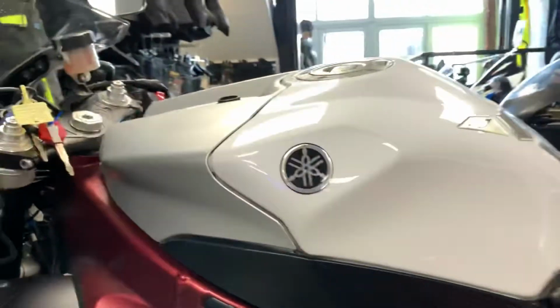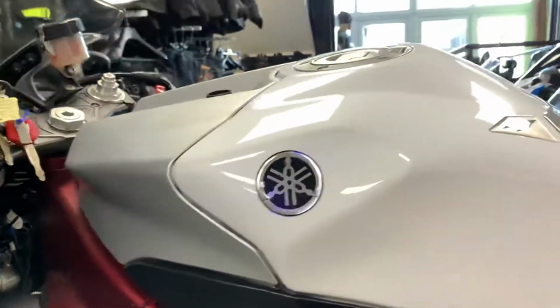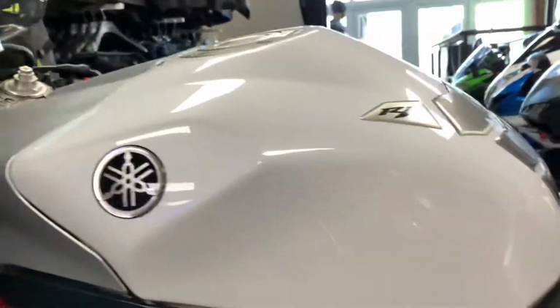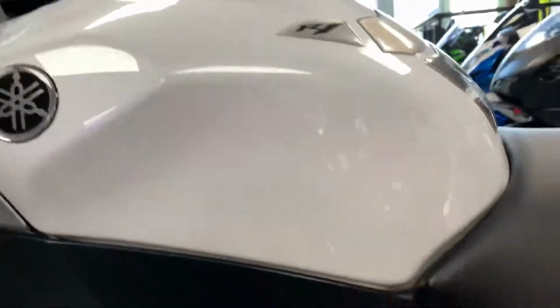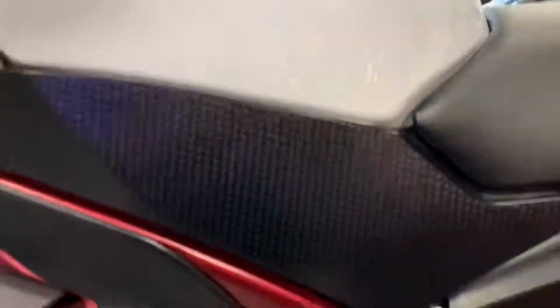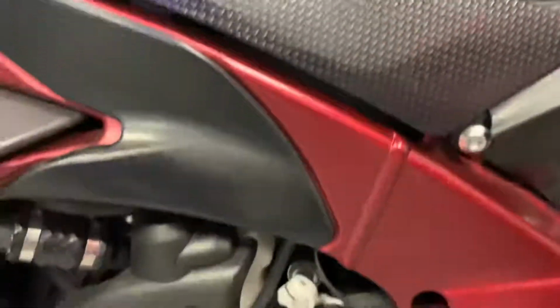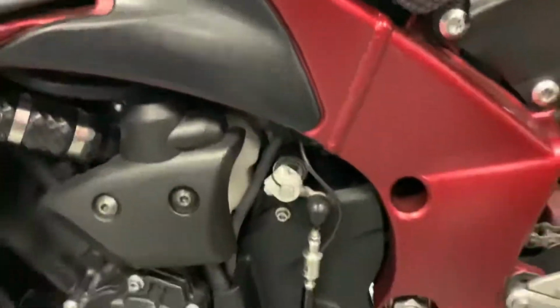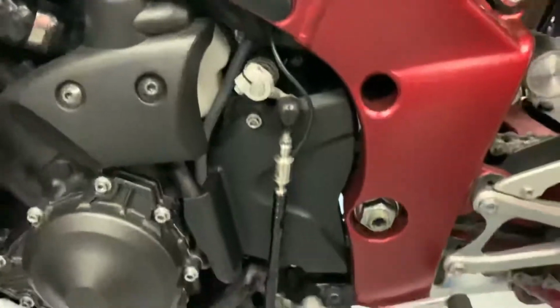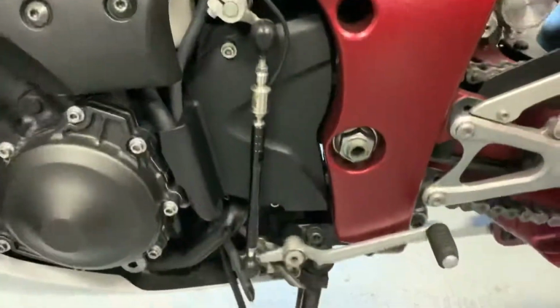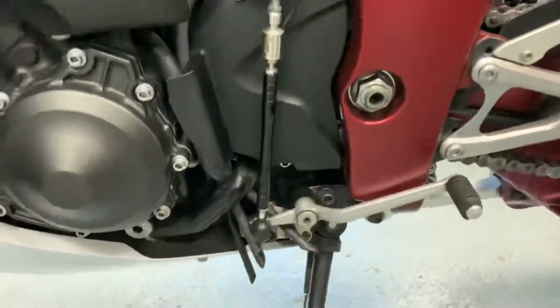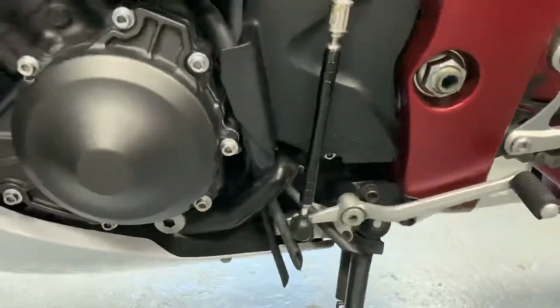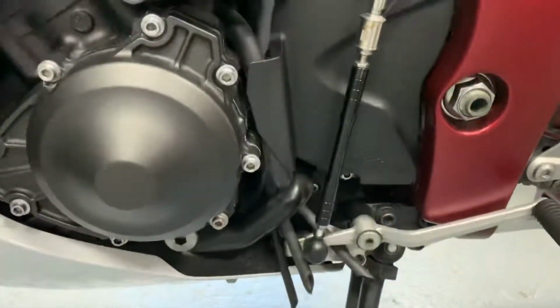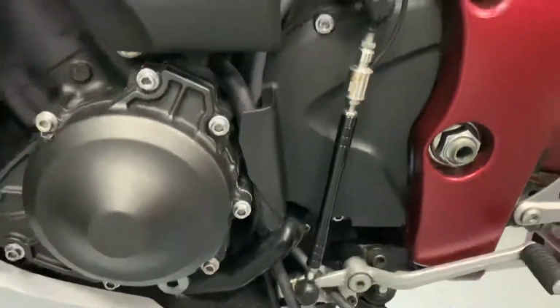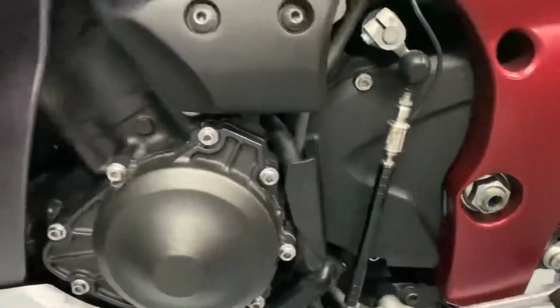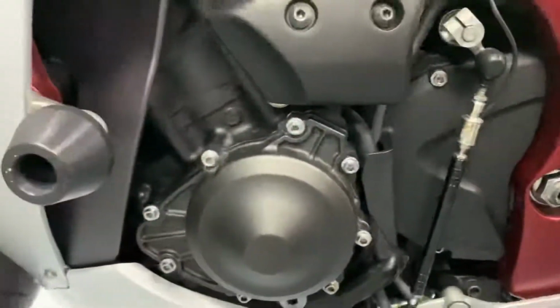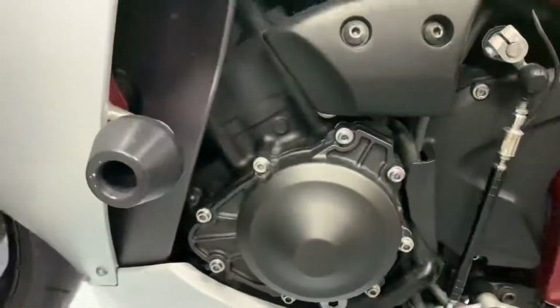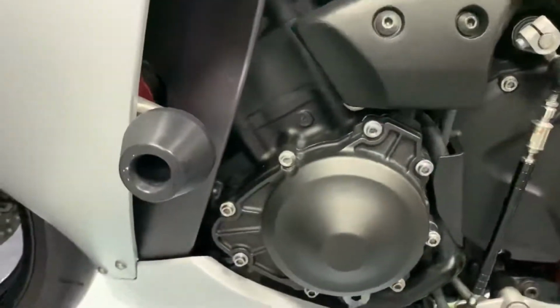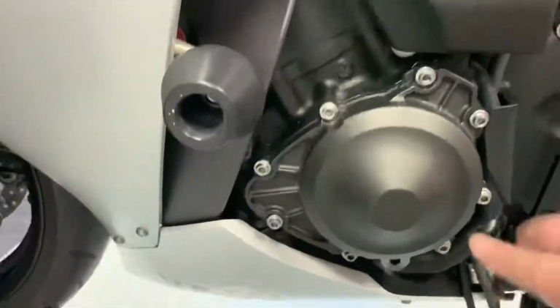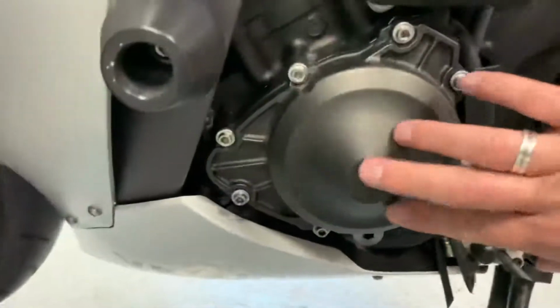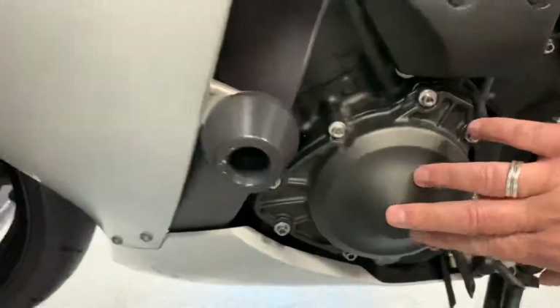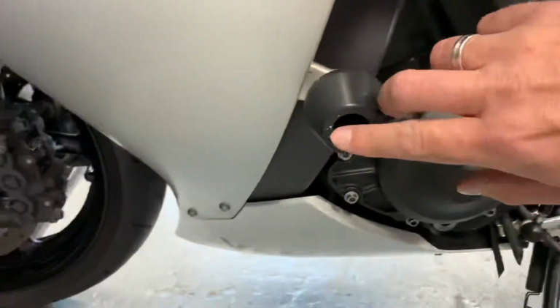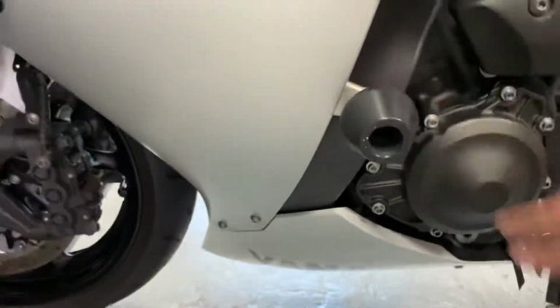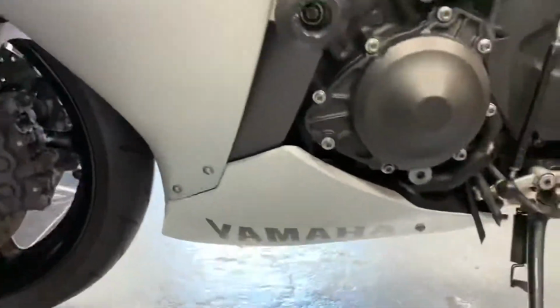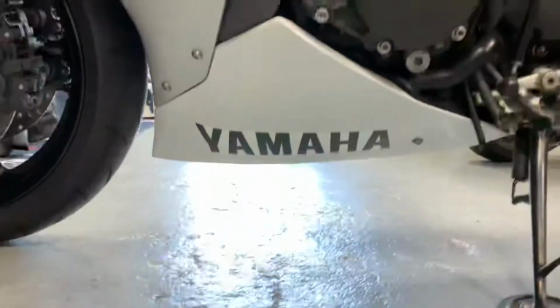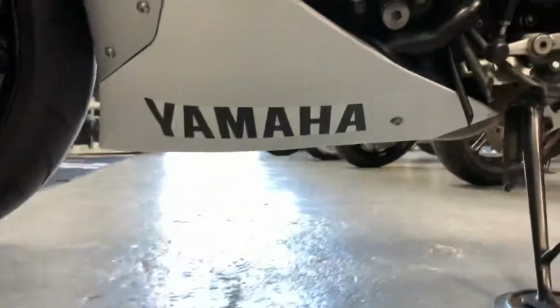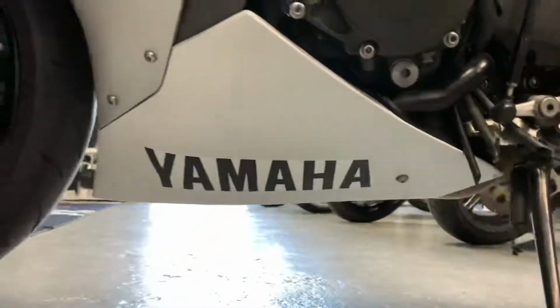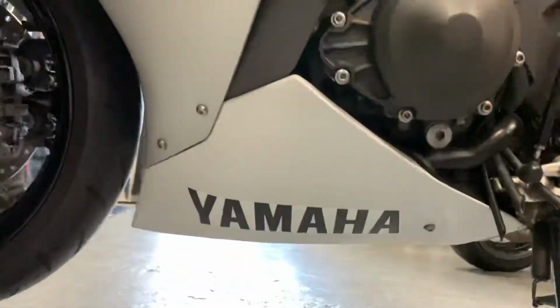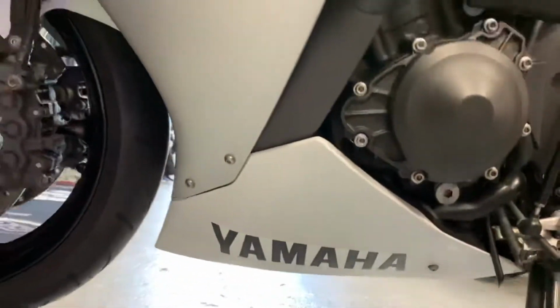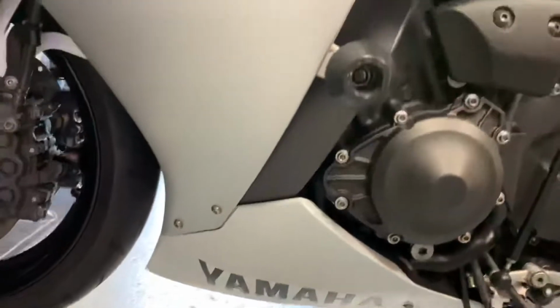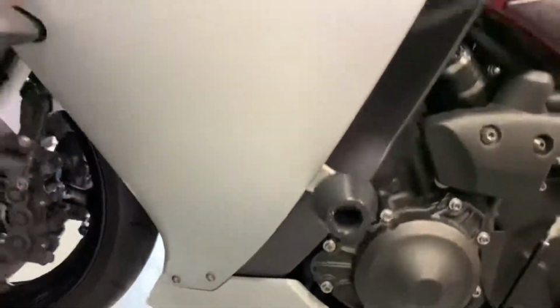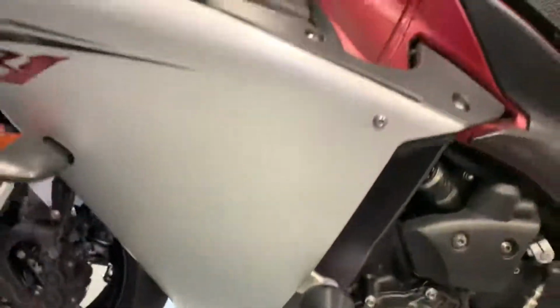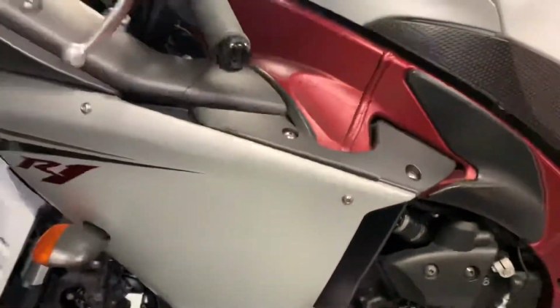Same with this side — no marks on the tank or the frame. Got a quick shifter fitted as well. No marks on the engine this side either, and all the bodywork on this side also in perfect condition.